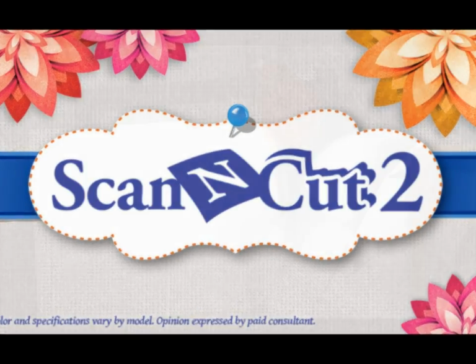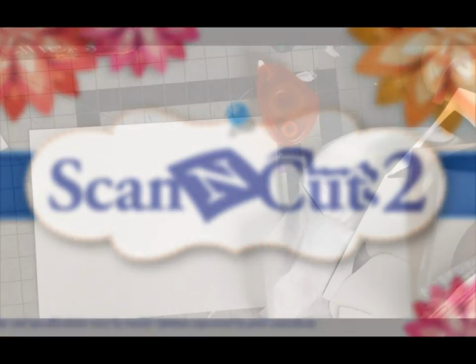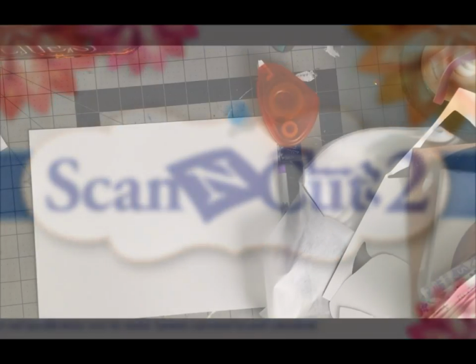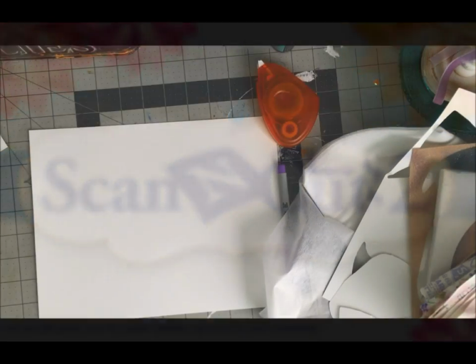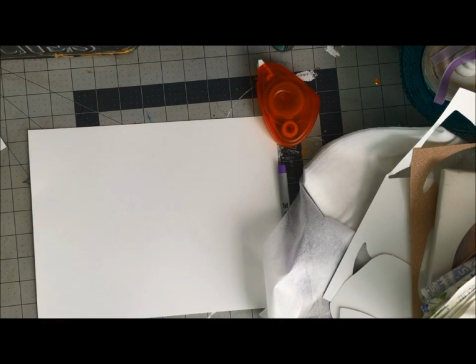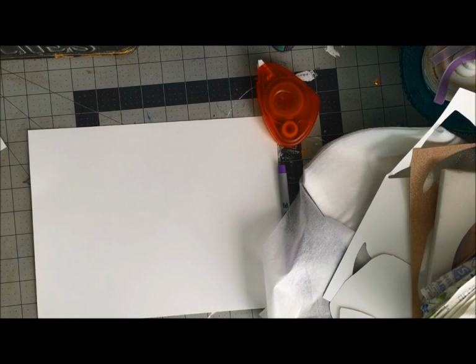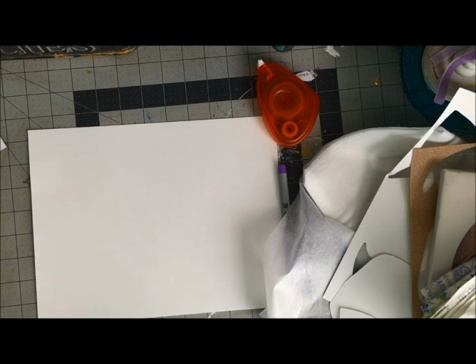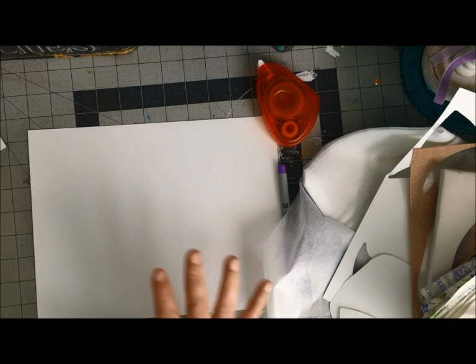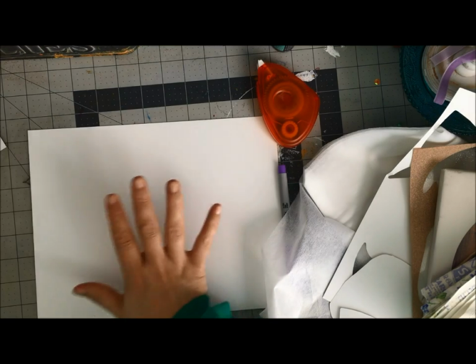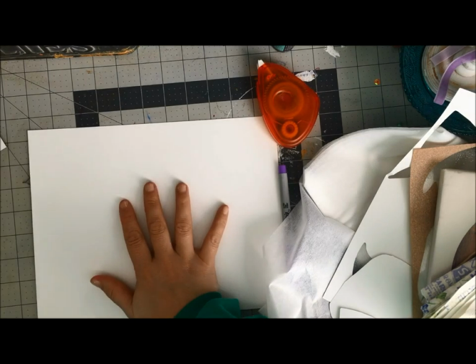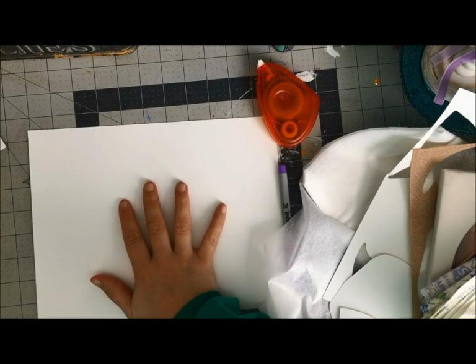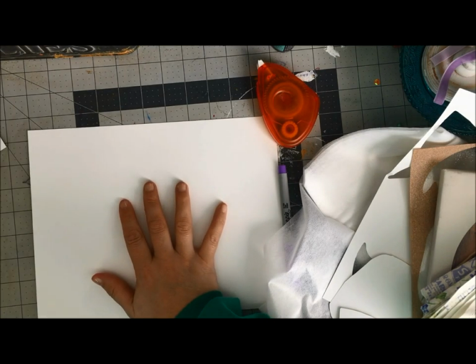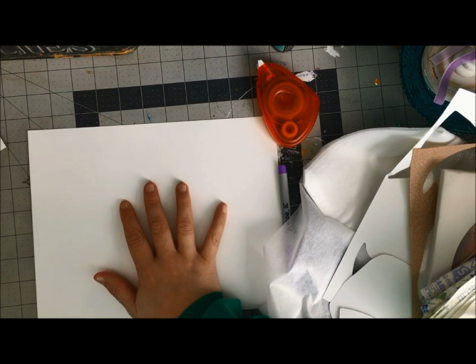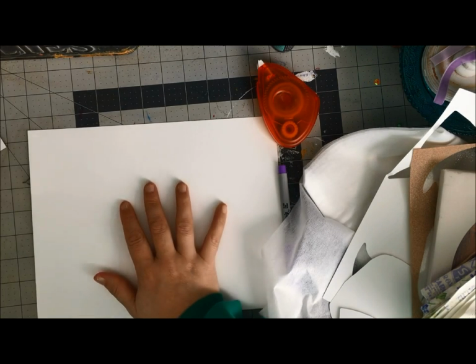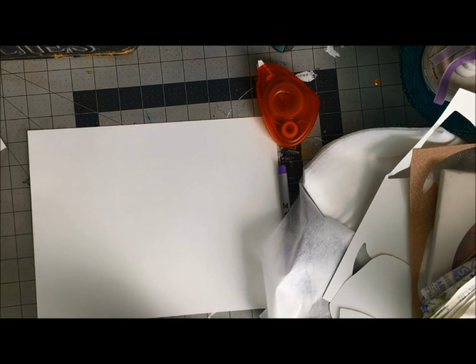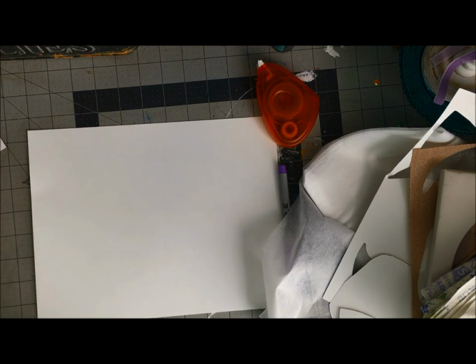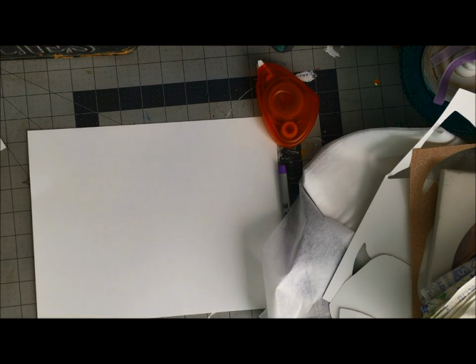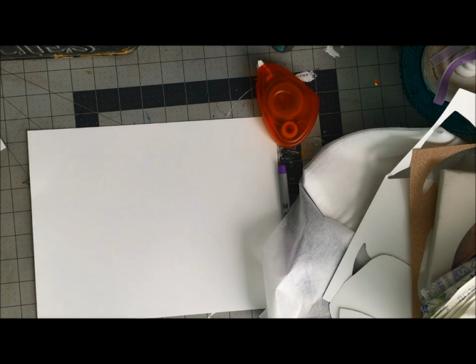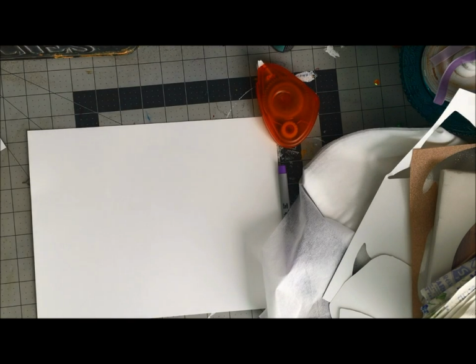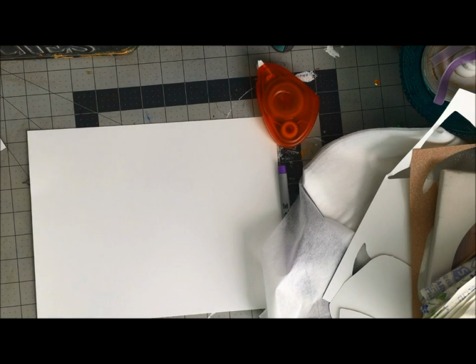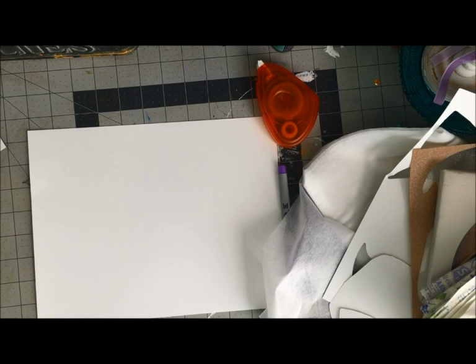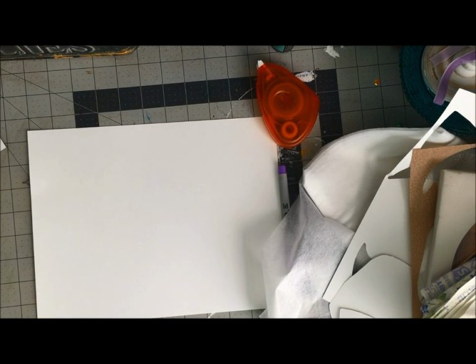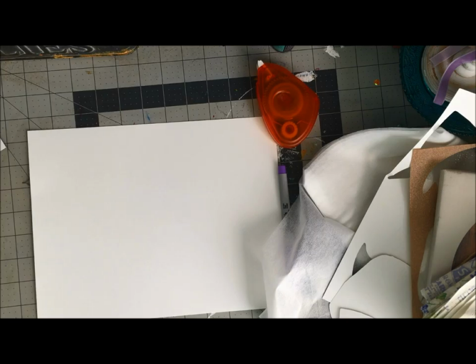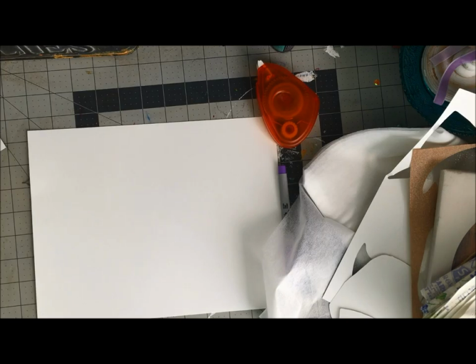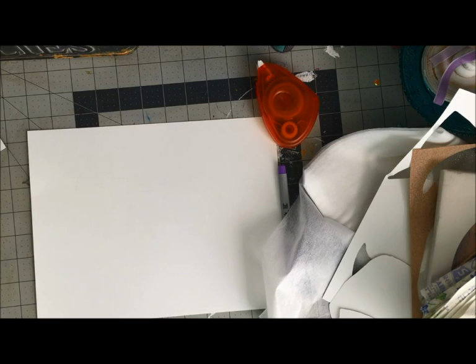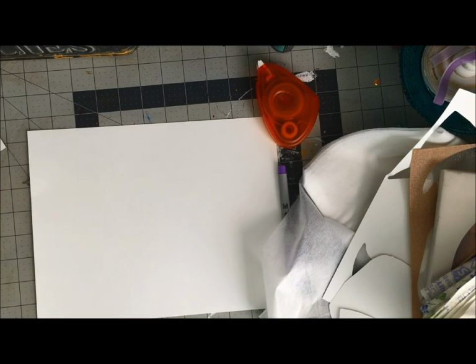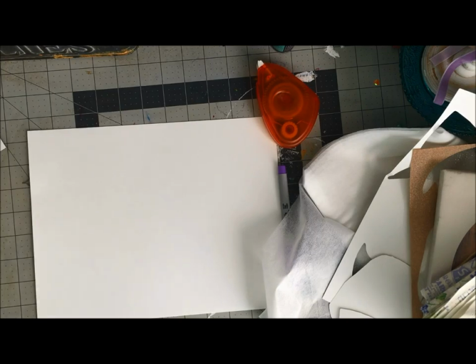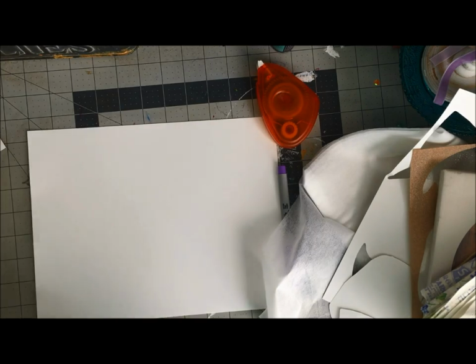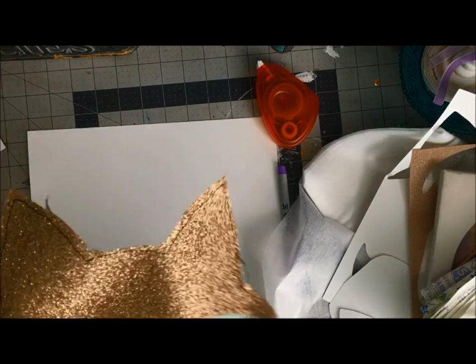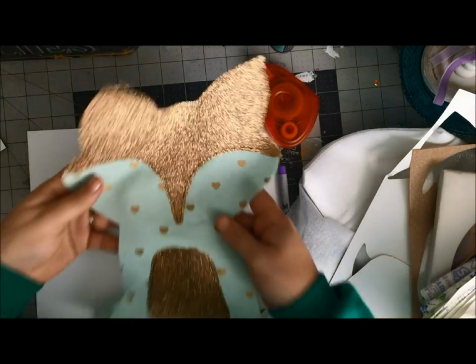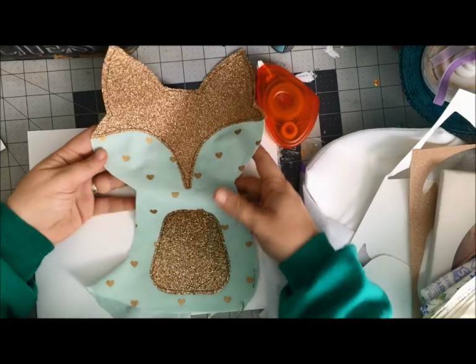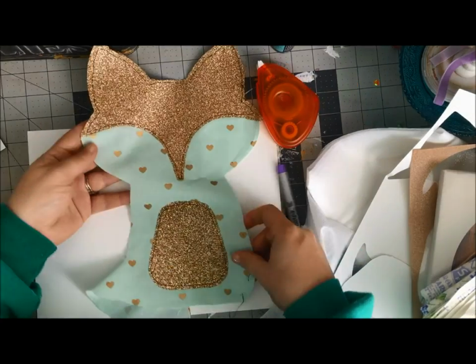Hi guys, Mae Flom here. Today I'm here in the studio working on a bunch of stuff, and I'm going to give you a little peek of something I hope you're going to see on a future project.